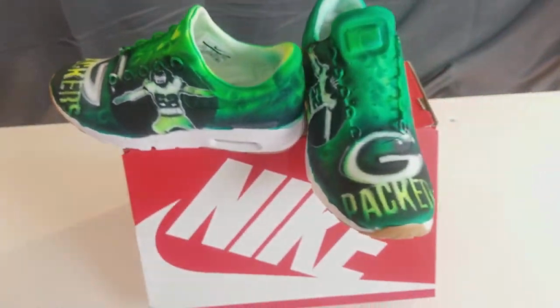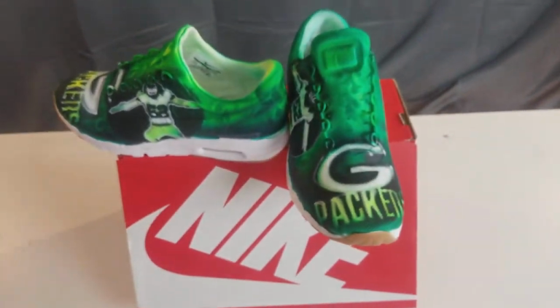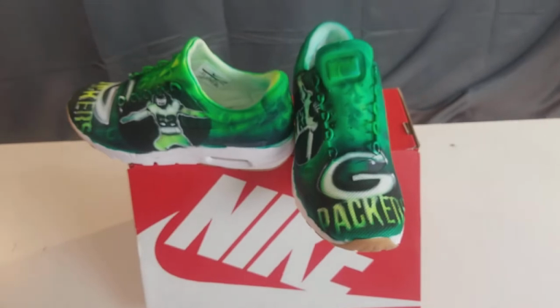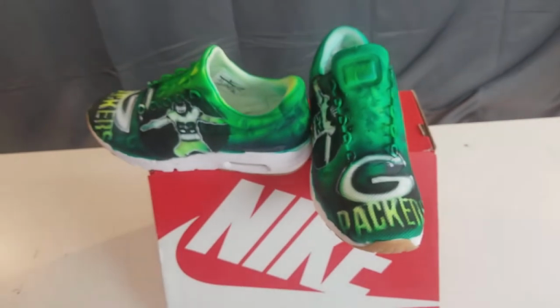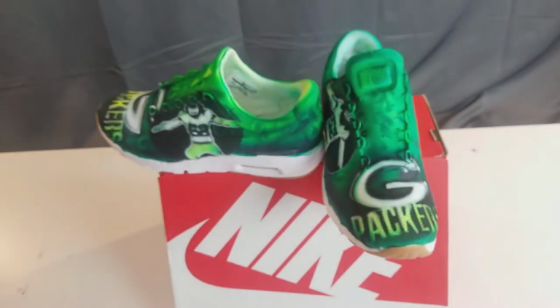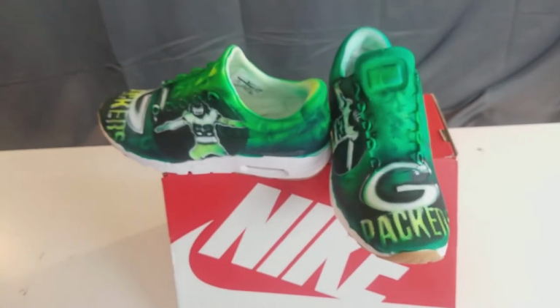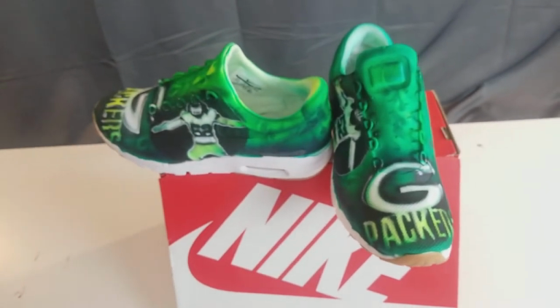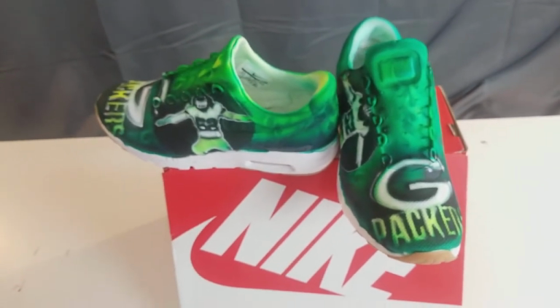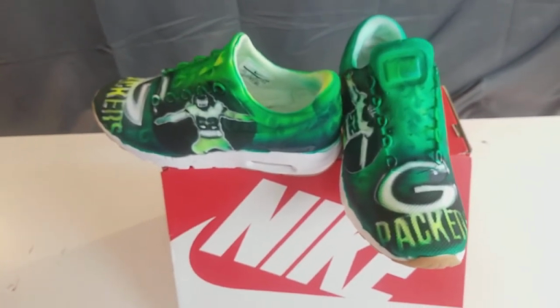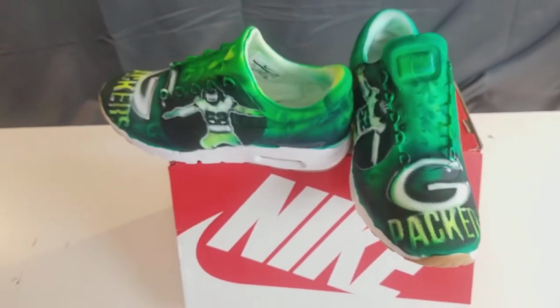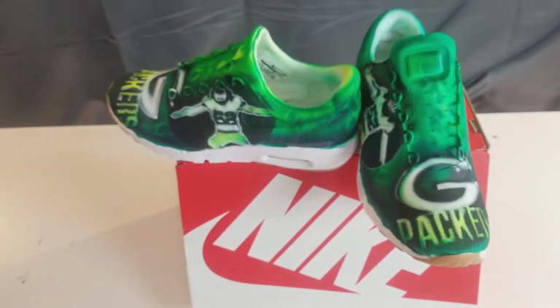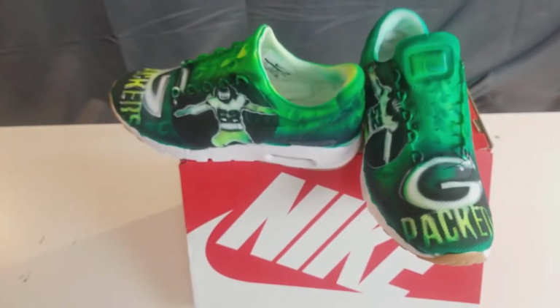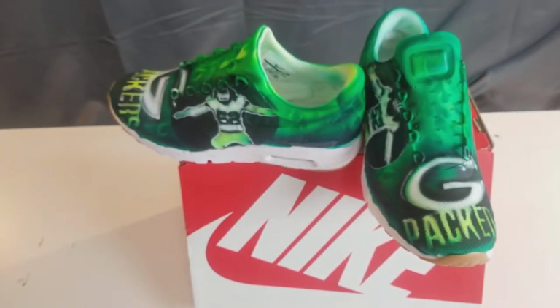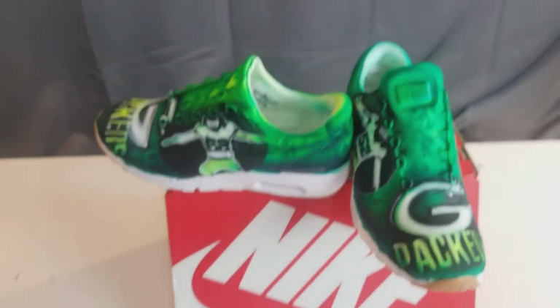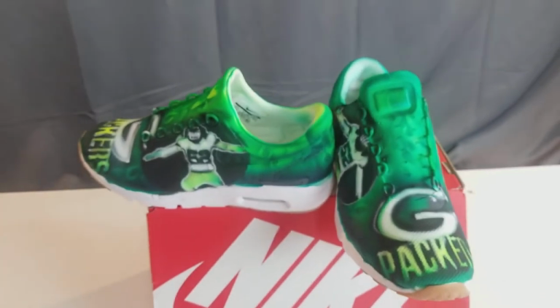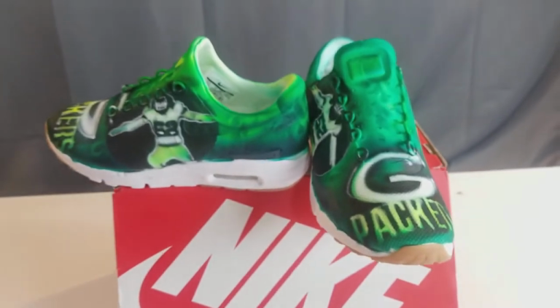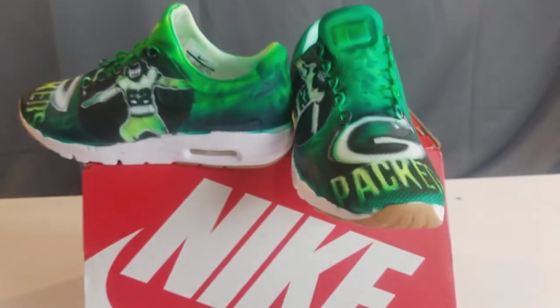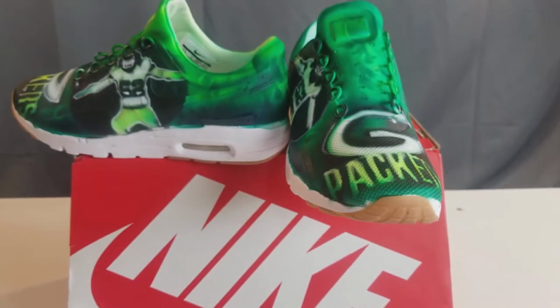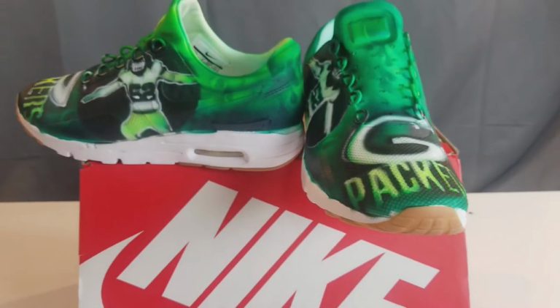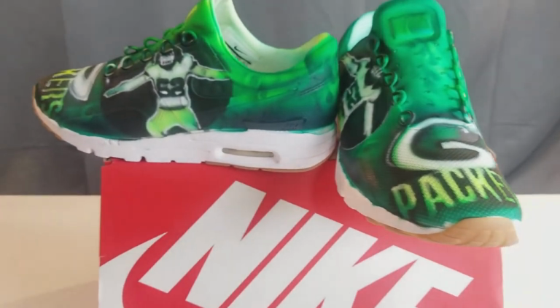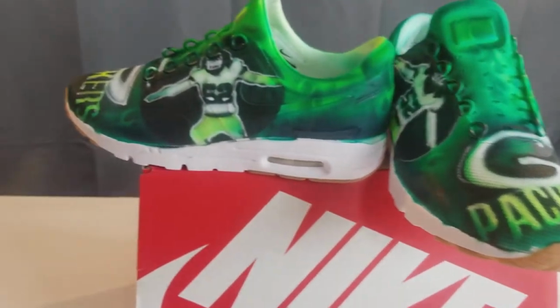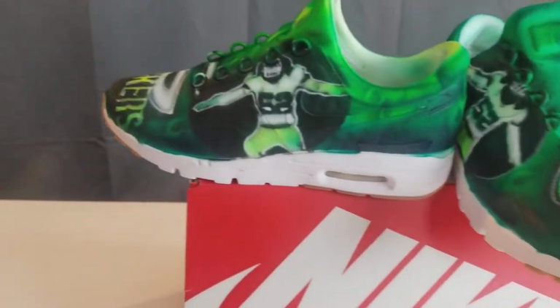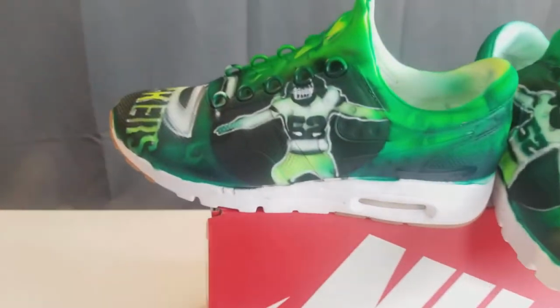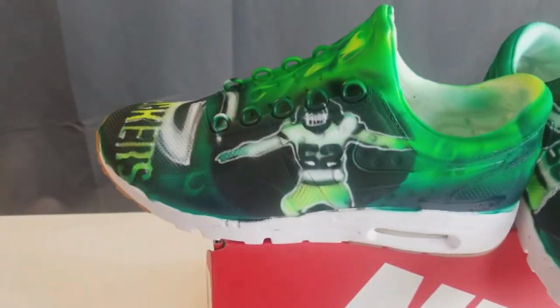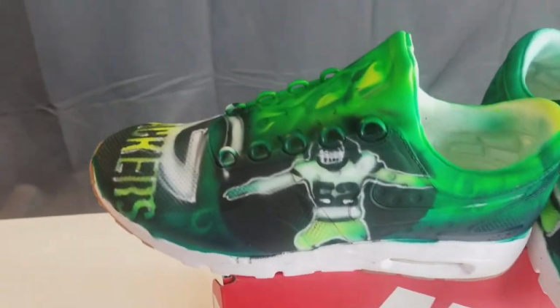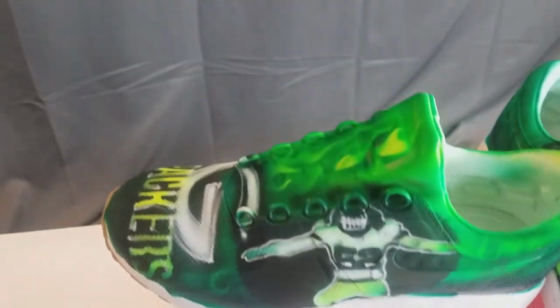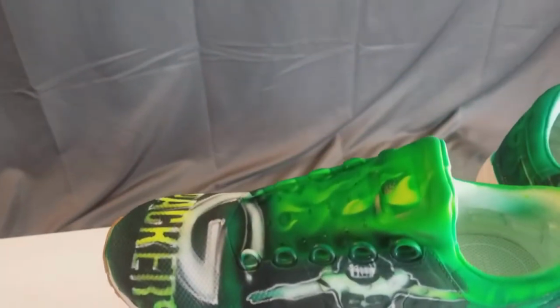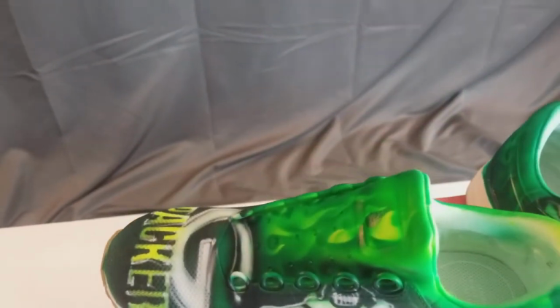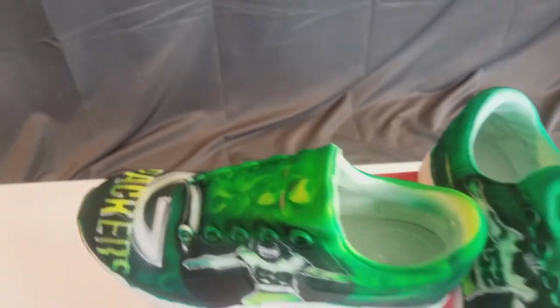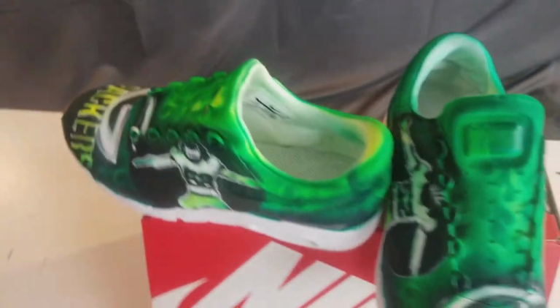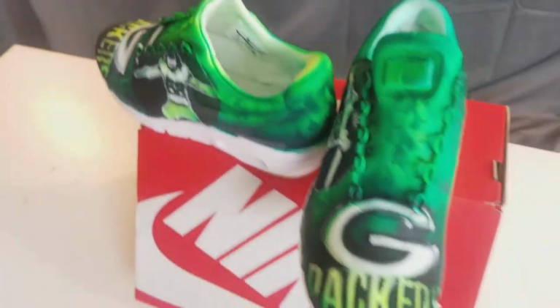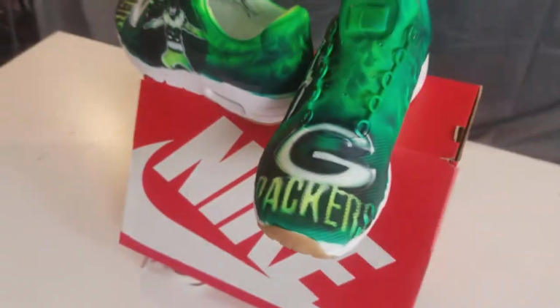I used Createx Wicked Green, Createx Fluorescent Green, Black, Jet Black, and then the sealer.